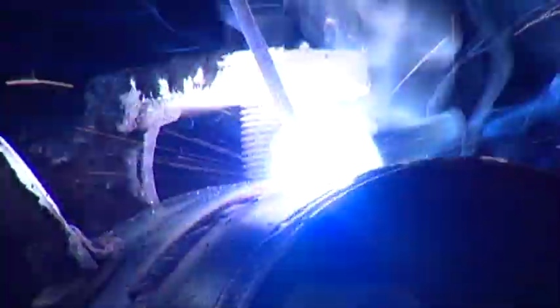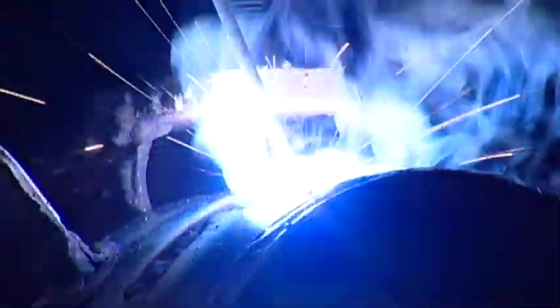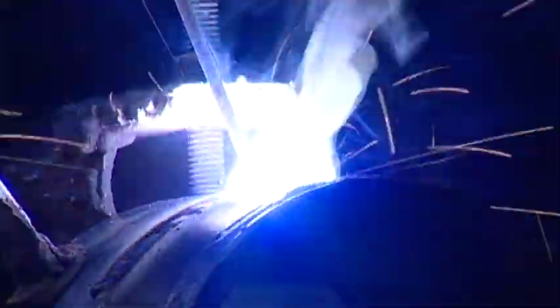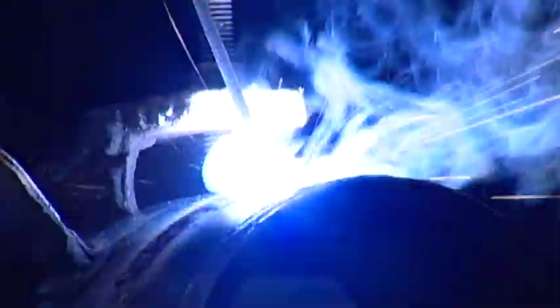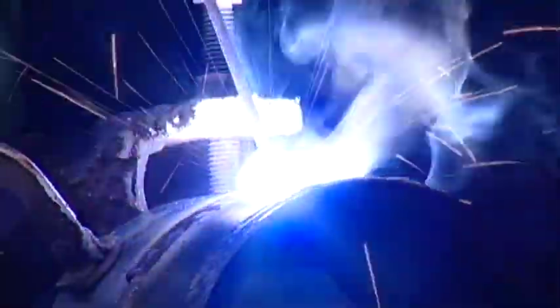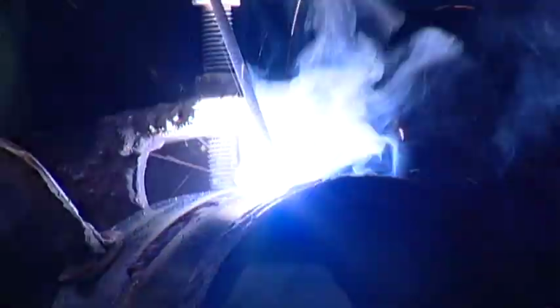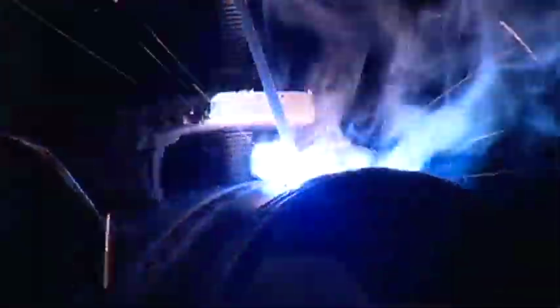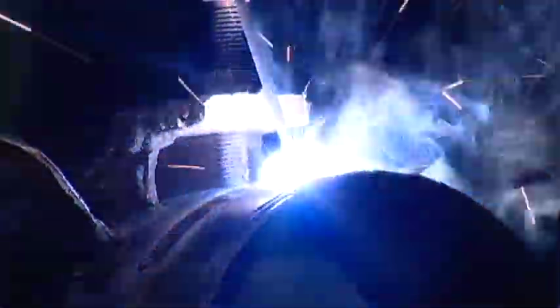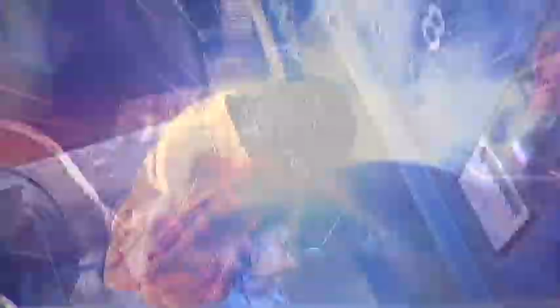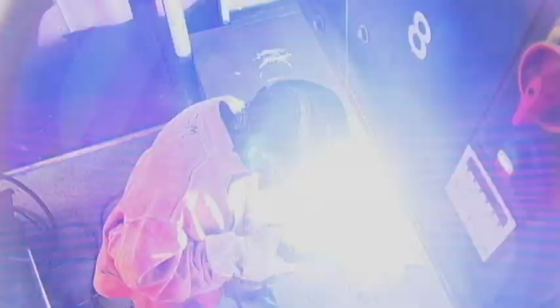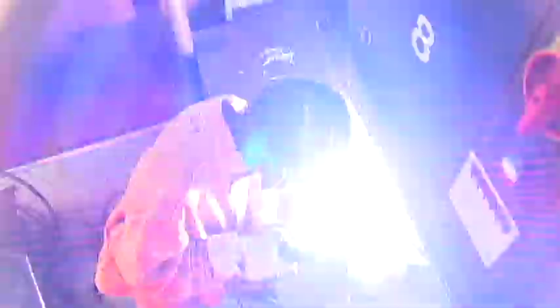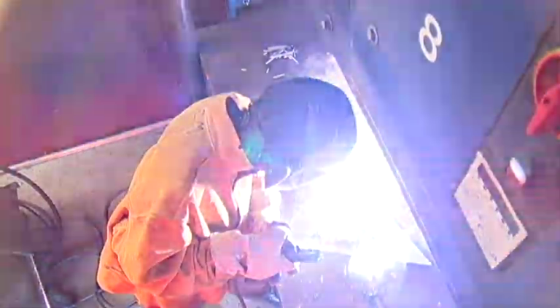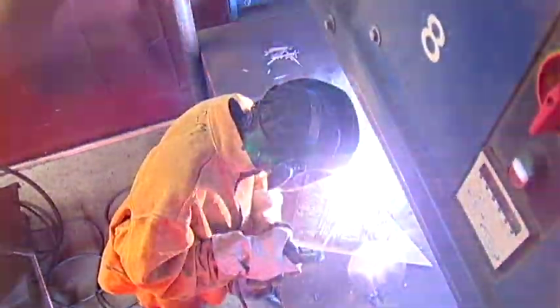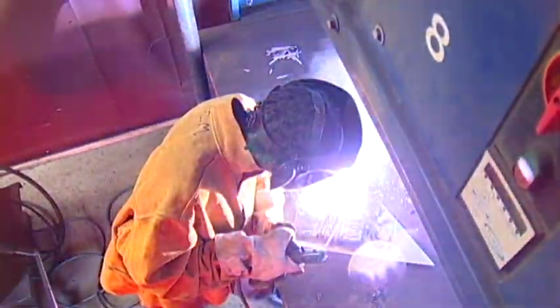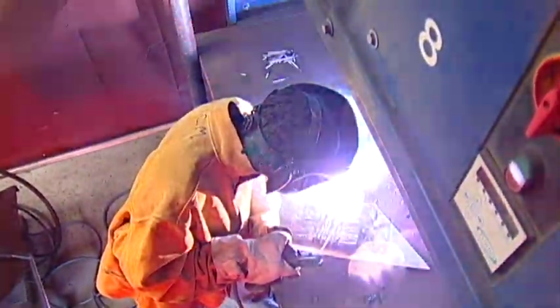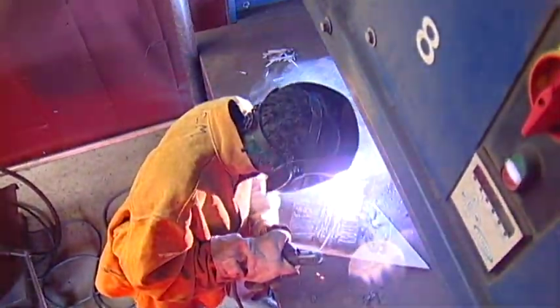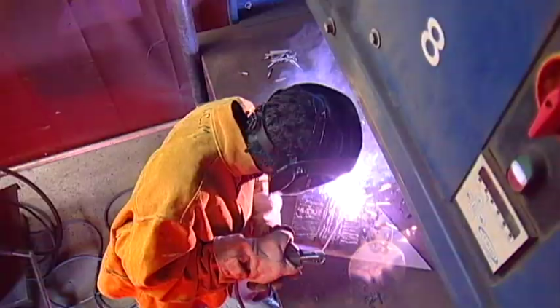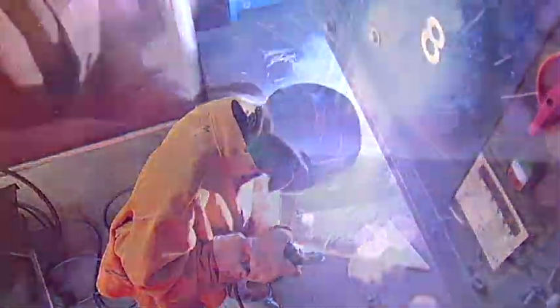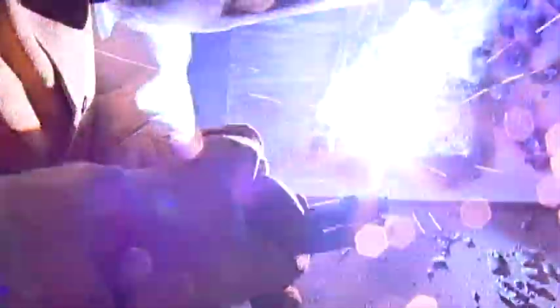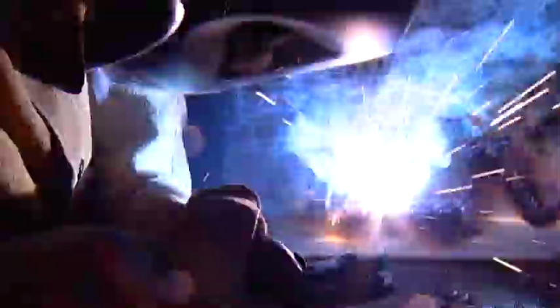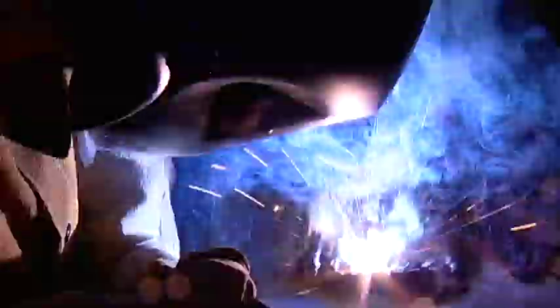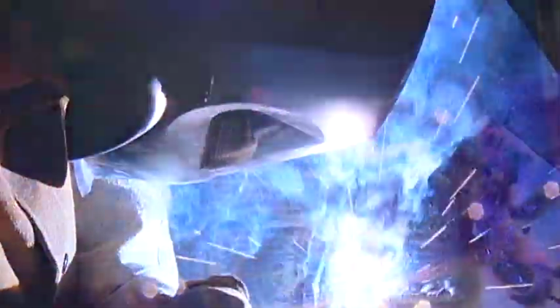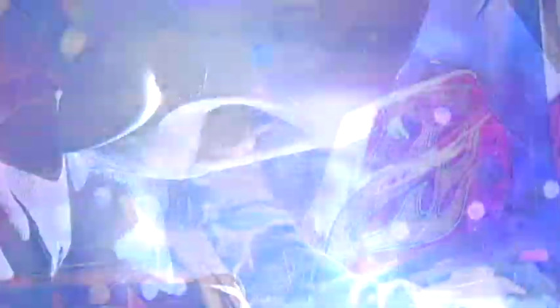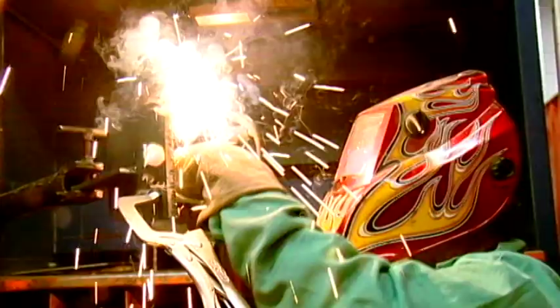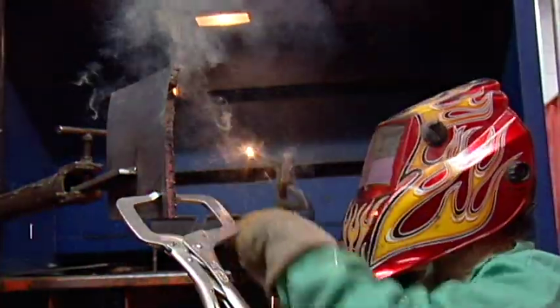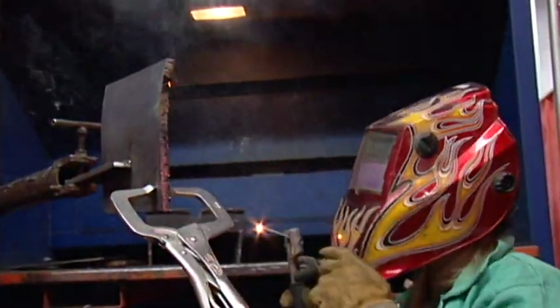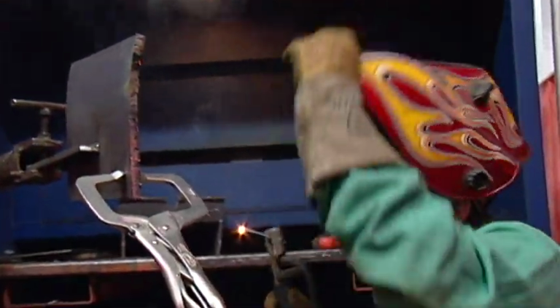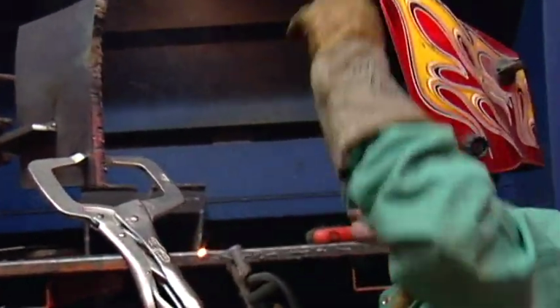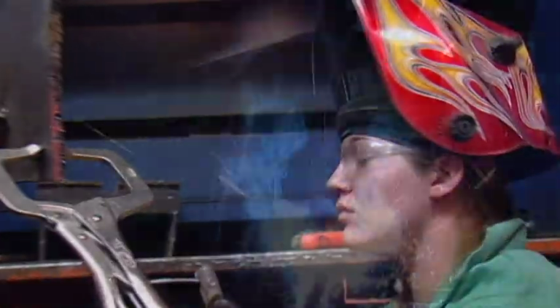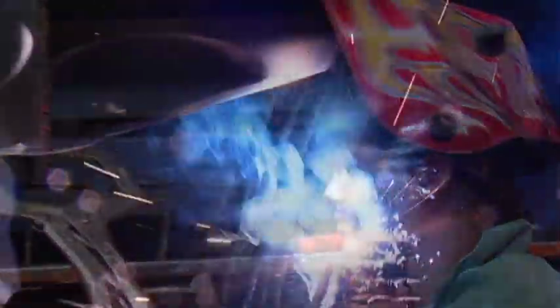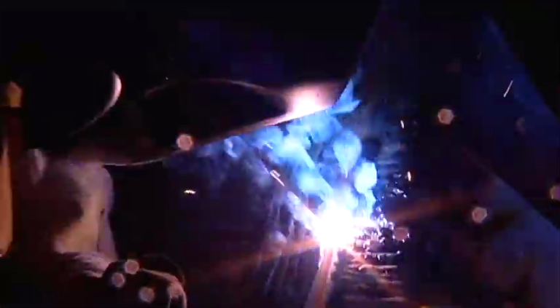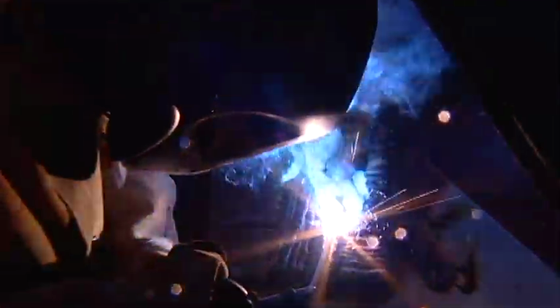The Welding Technology Program trains students to weld carbon steel and aluminum using the STICK, MIG, and TIG processes, which are in great demand locally and nationwide.